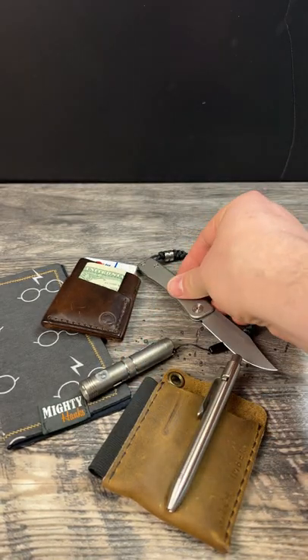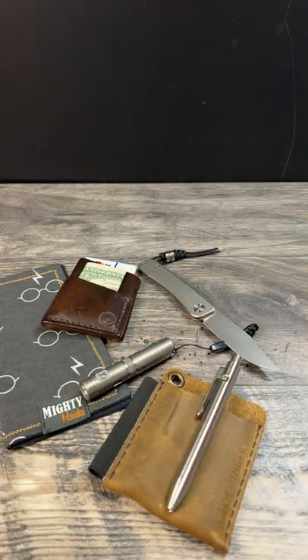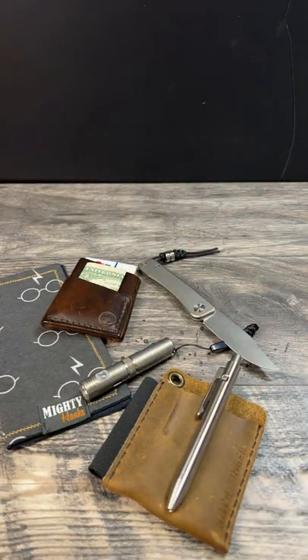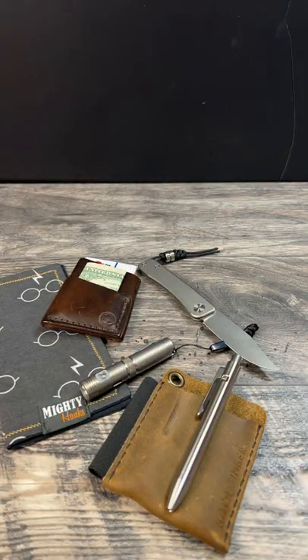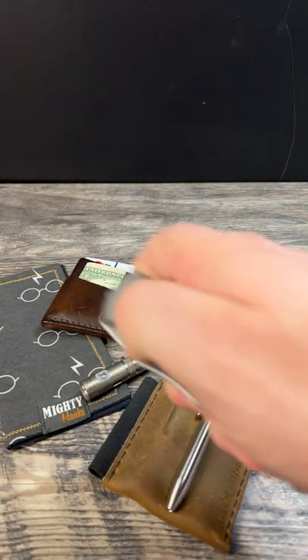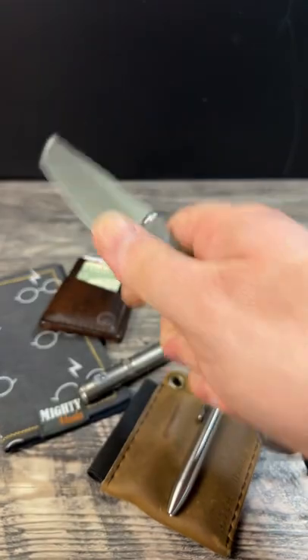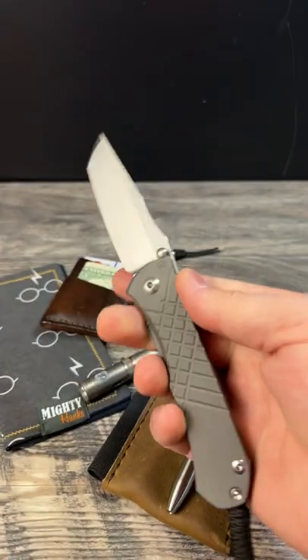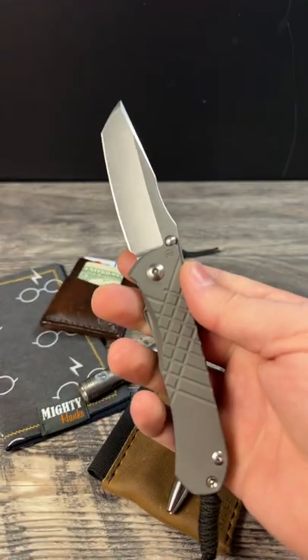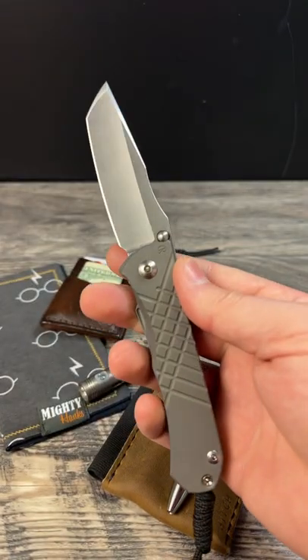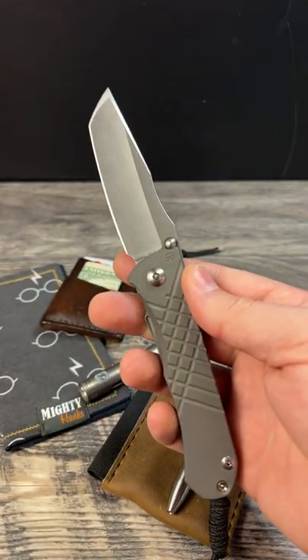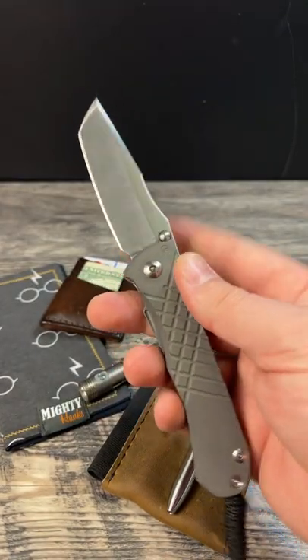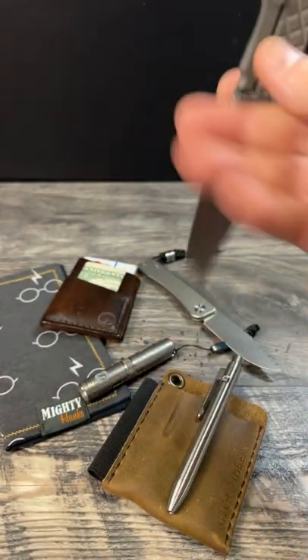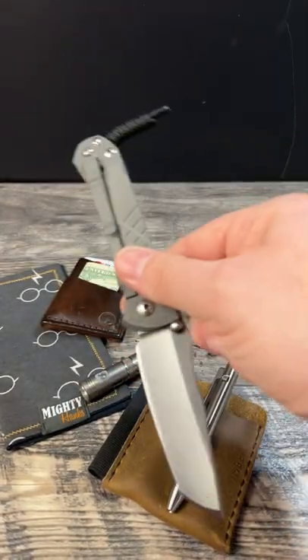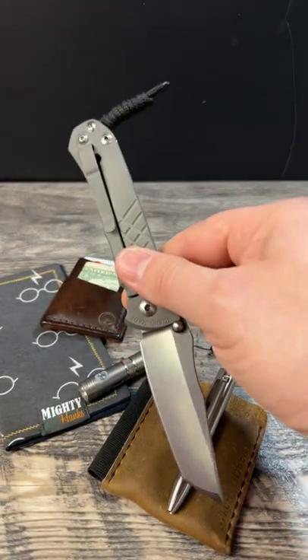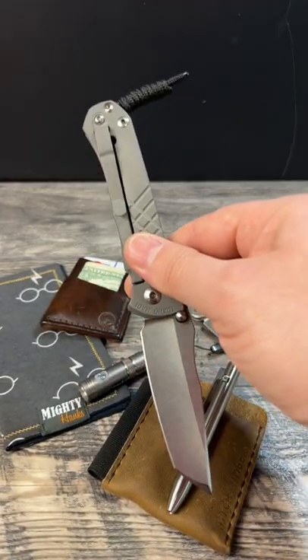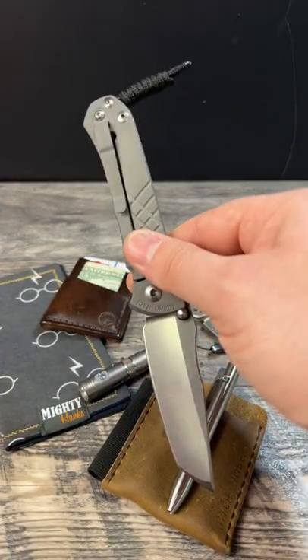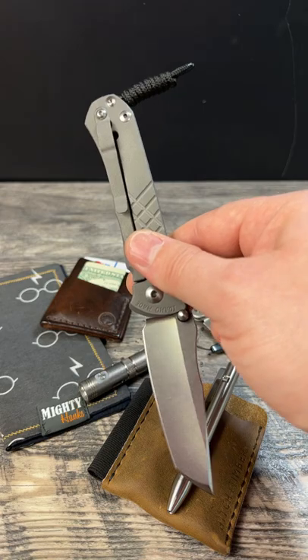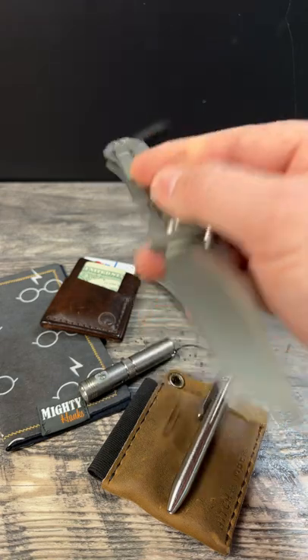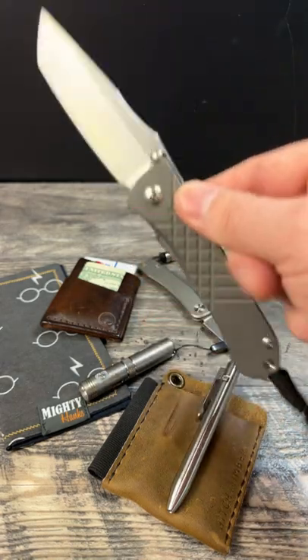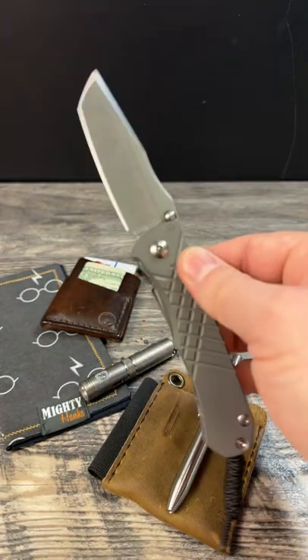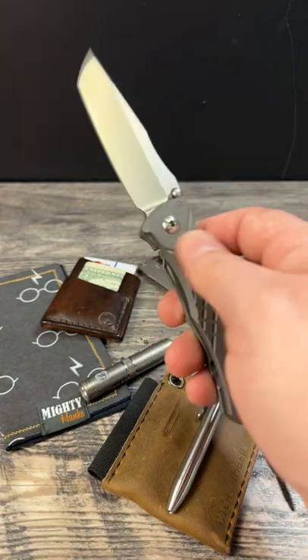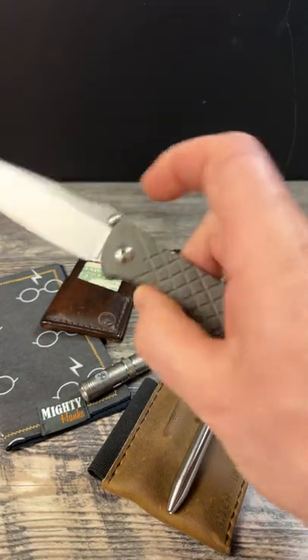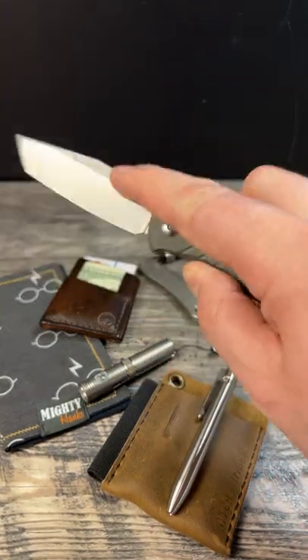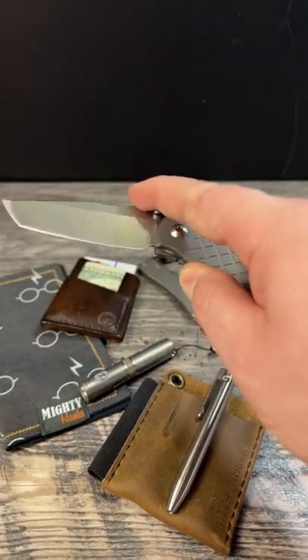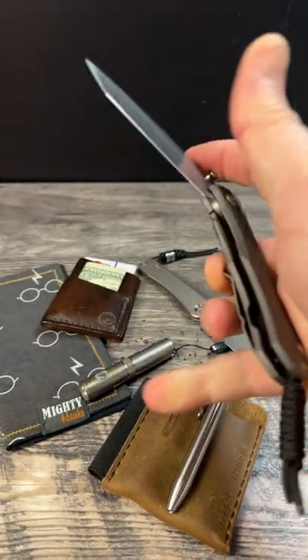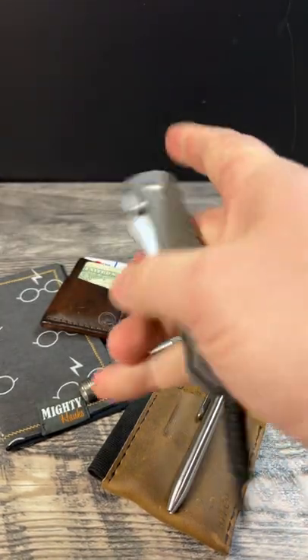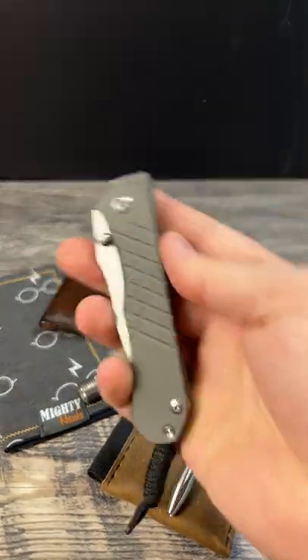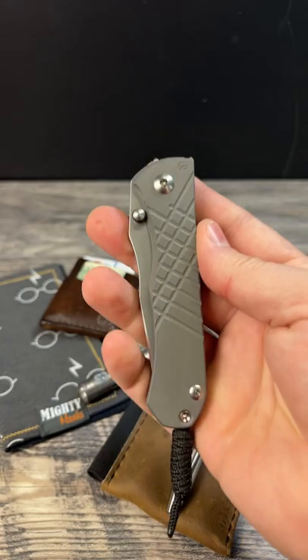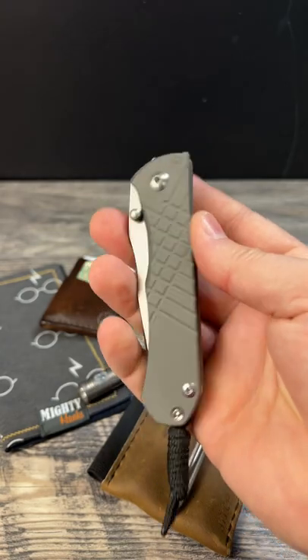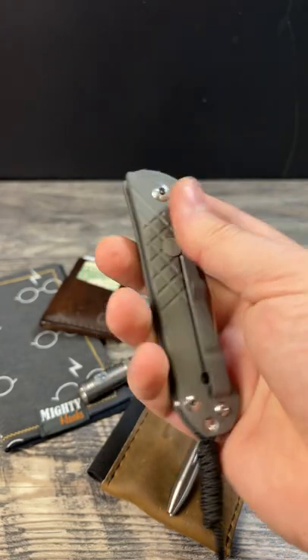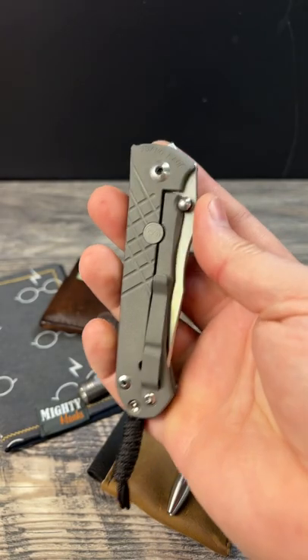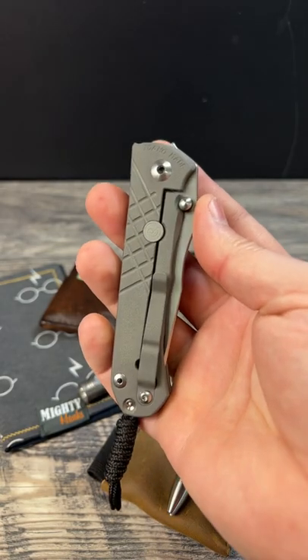Rounding out my carry is going to be my Chris Reeve Umanzion — awesome little knife, just picked this up from Knifestroy. Really looking forward to doing the review on this one. What do you got in your pocket today? Let me know down in the comments. Peace.